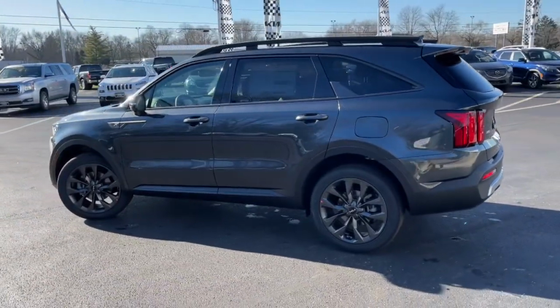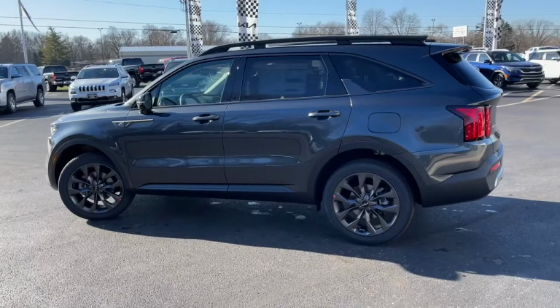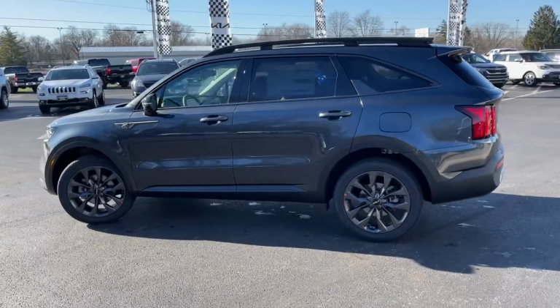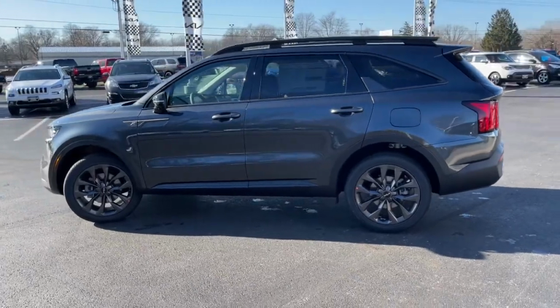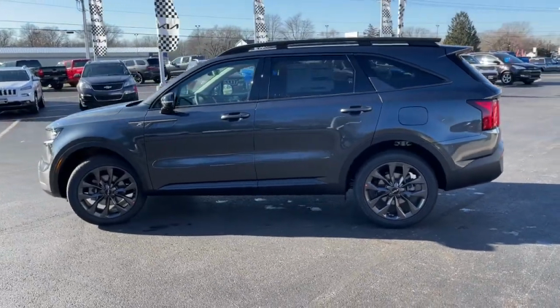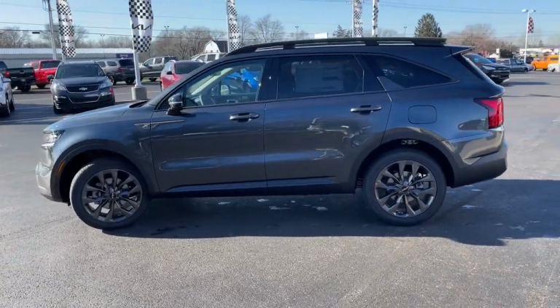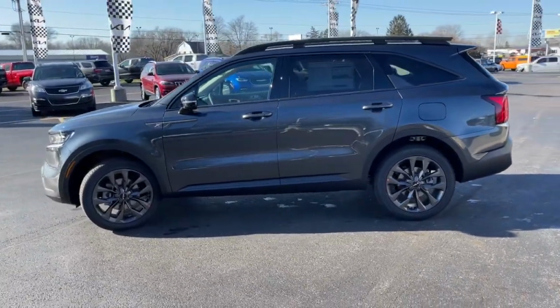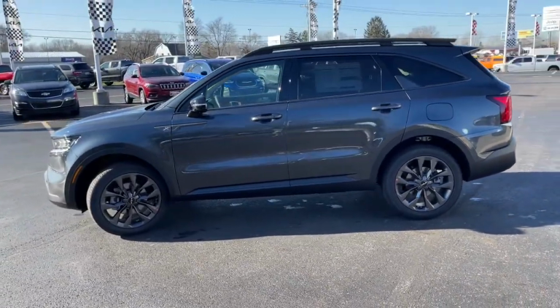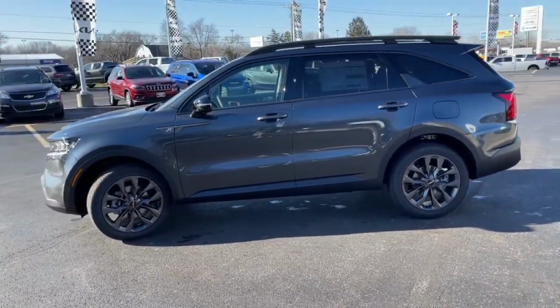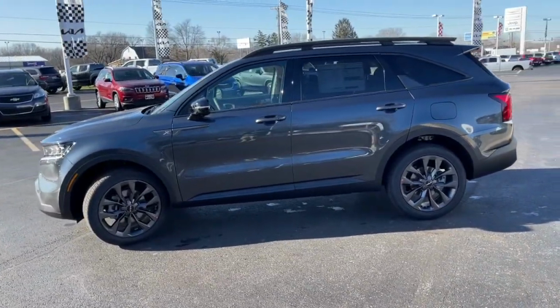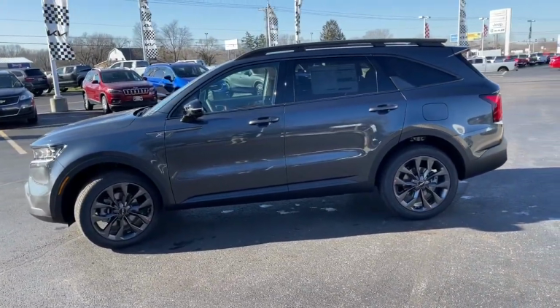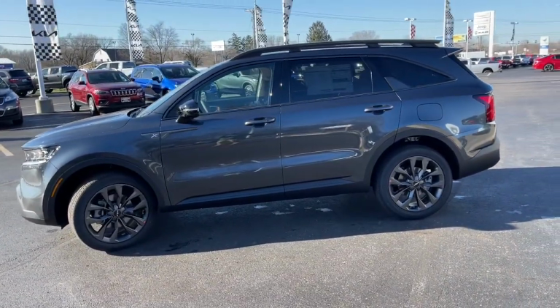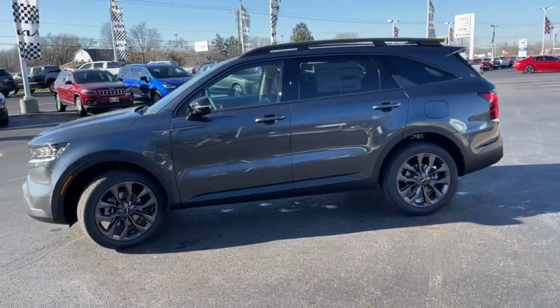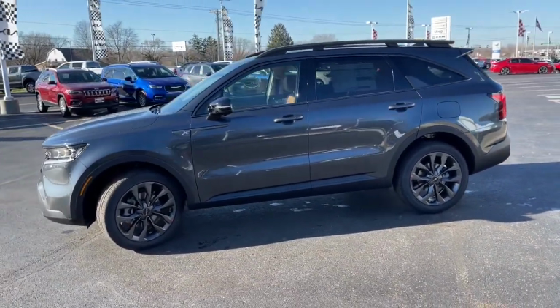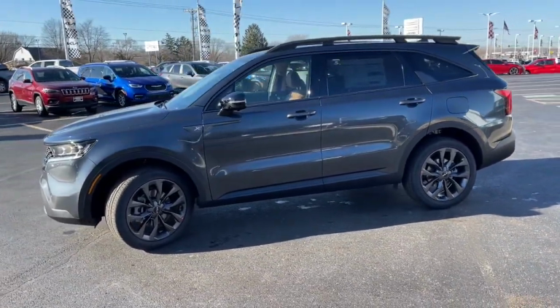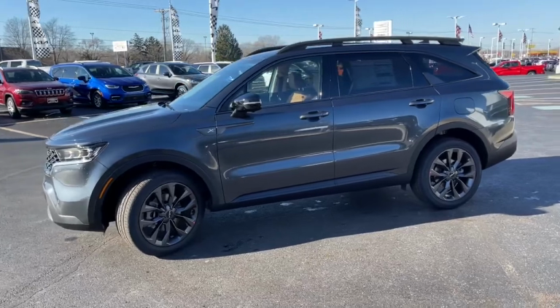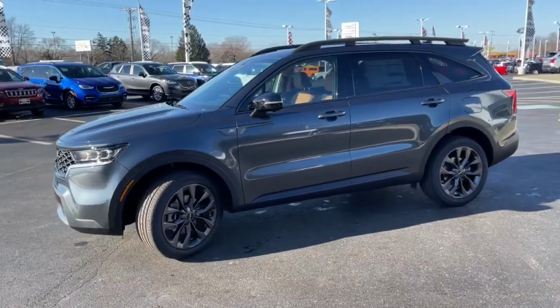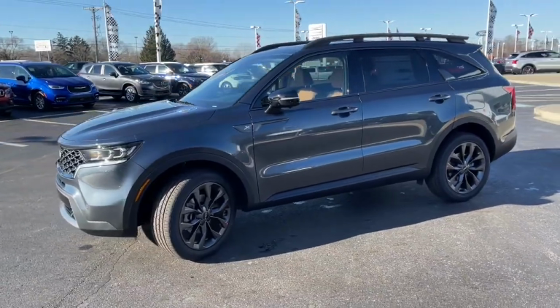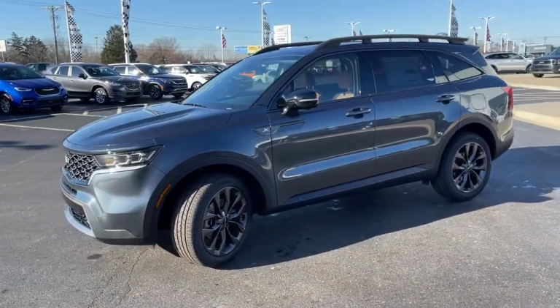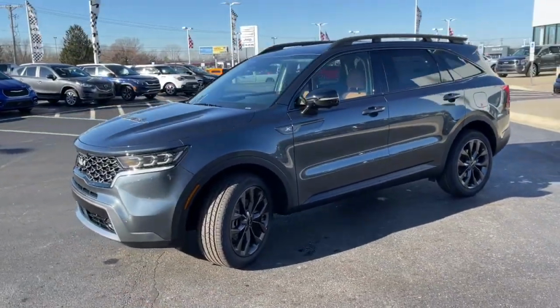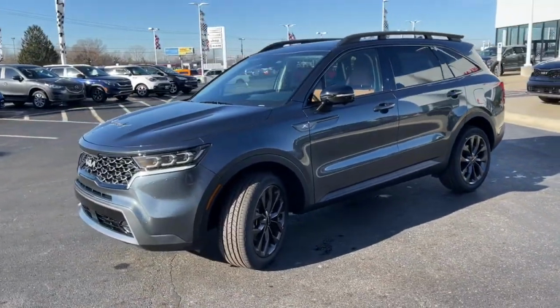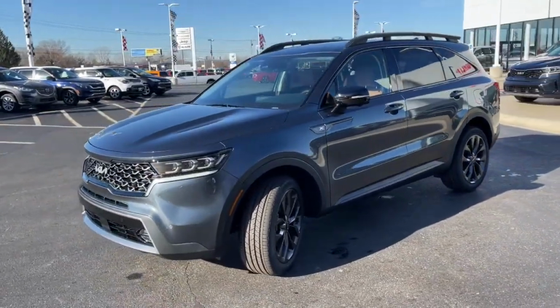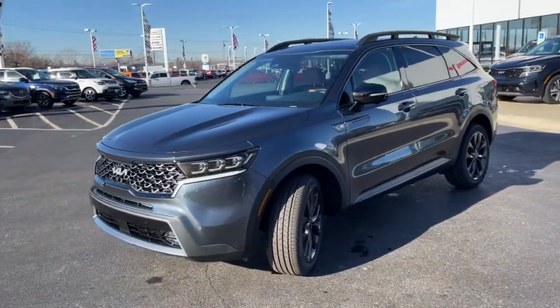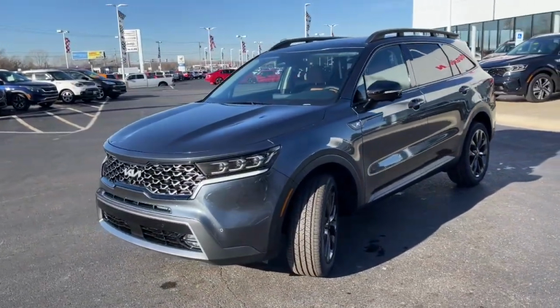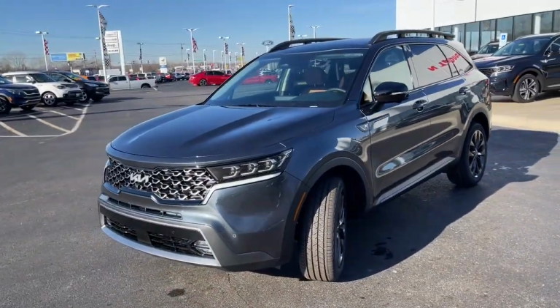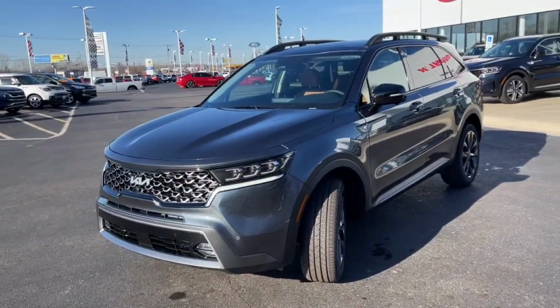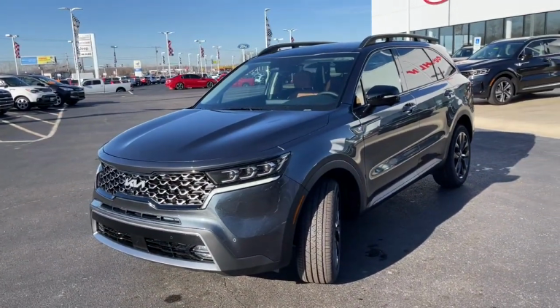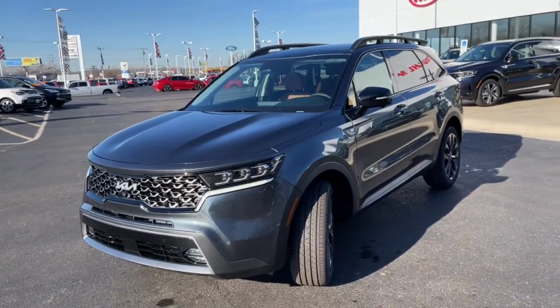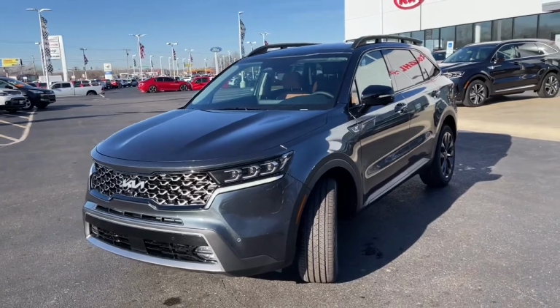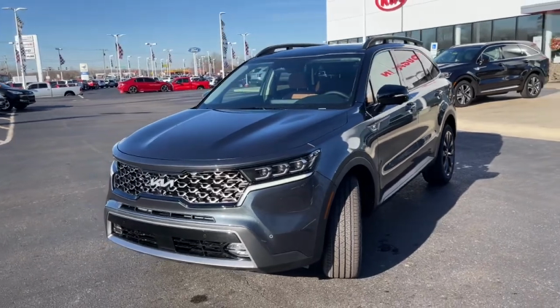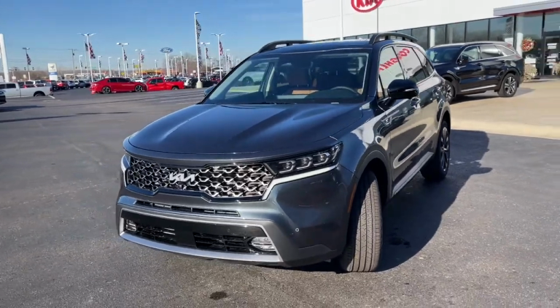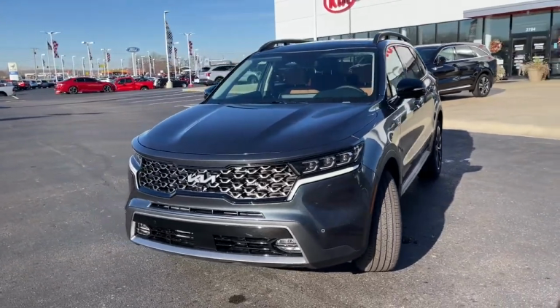Seat memory, trip computer, bucket seats, power windows, four-wheel disc brakes, power steering. Get the best blend of comfort and capability in this passenger-focused Sorento.